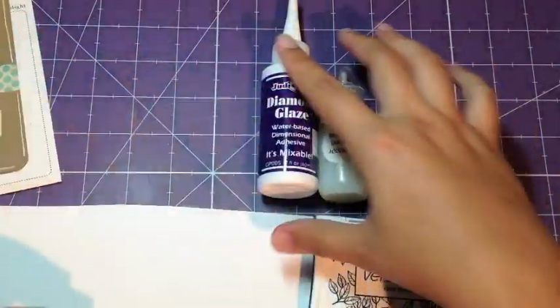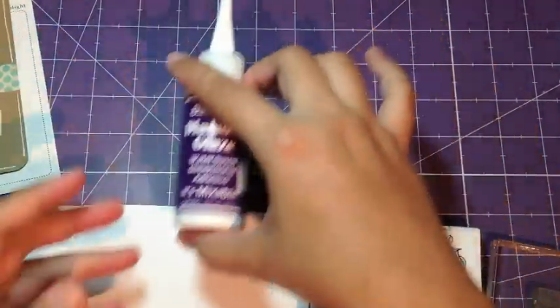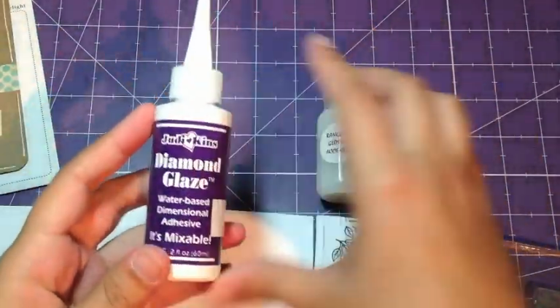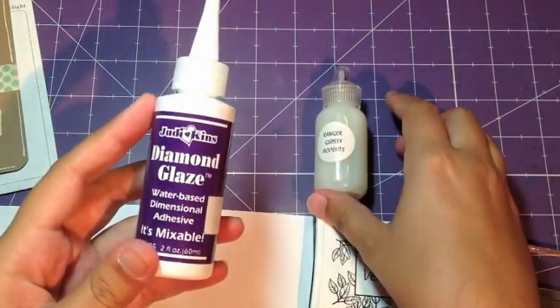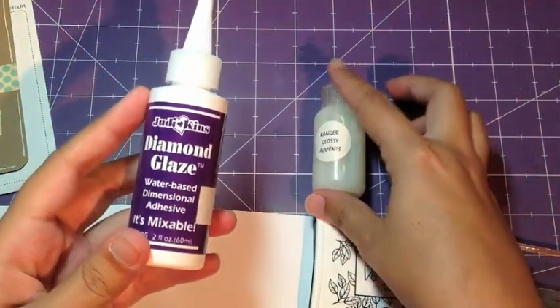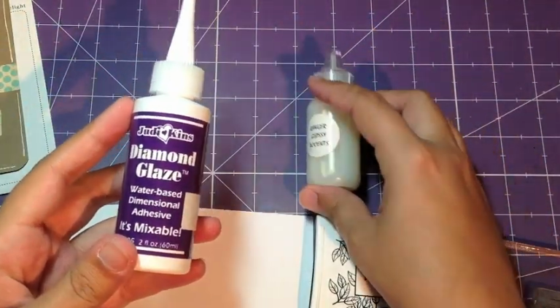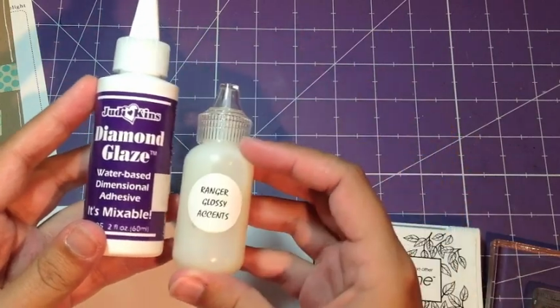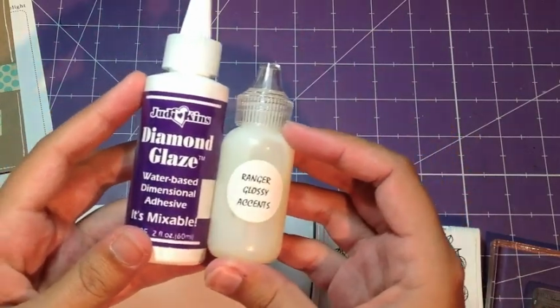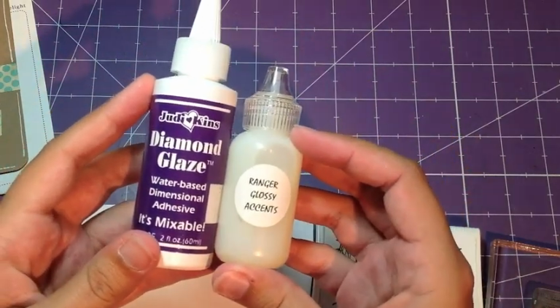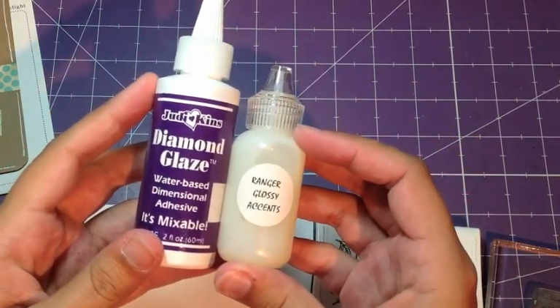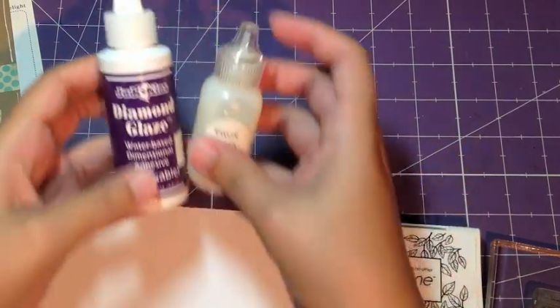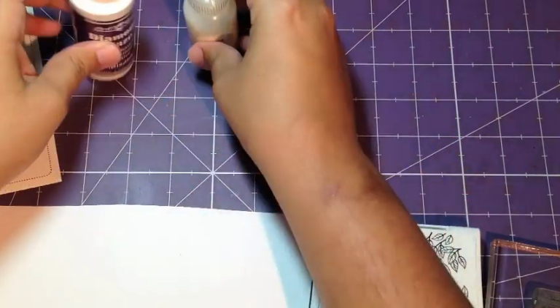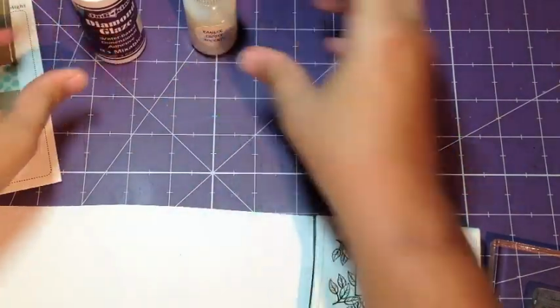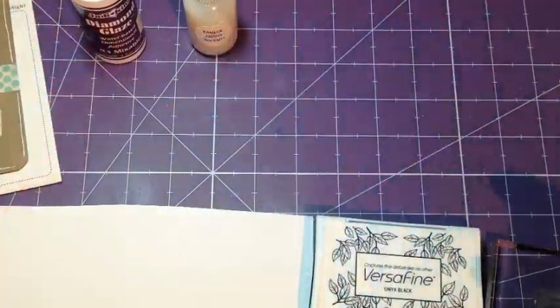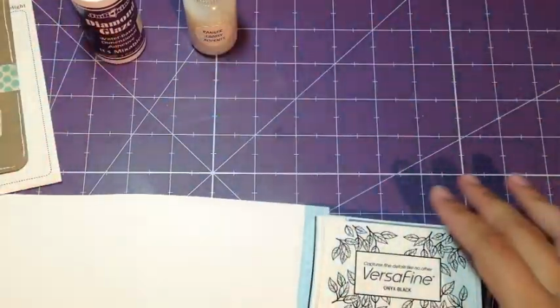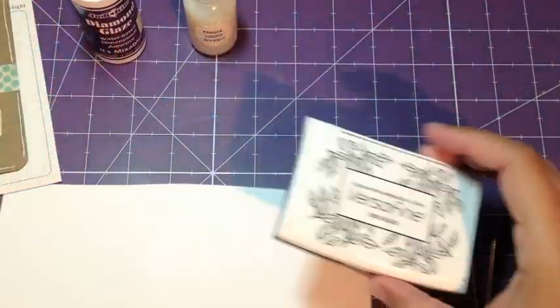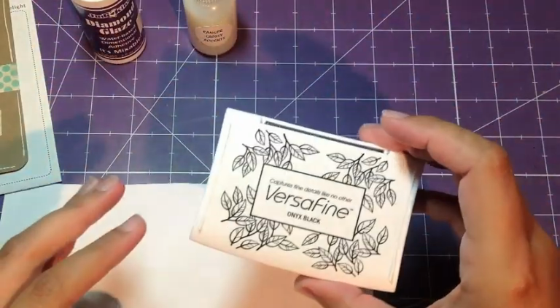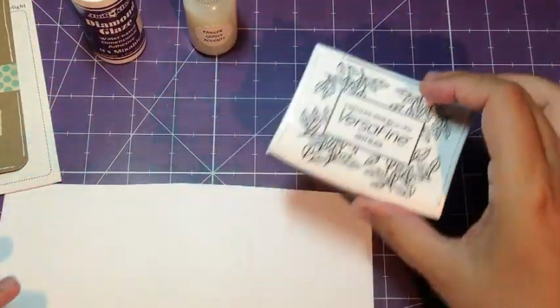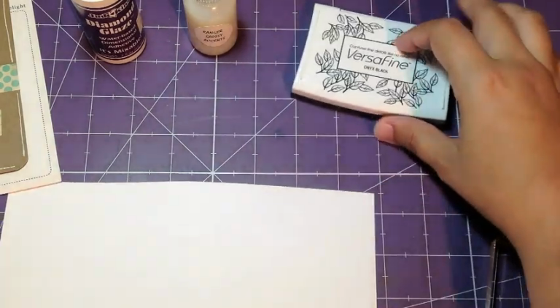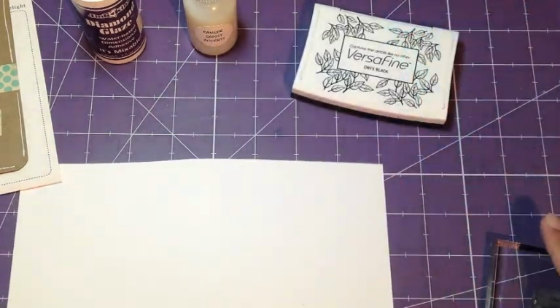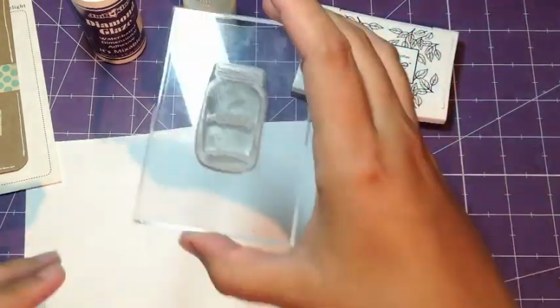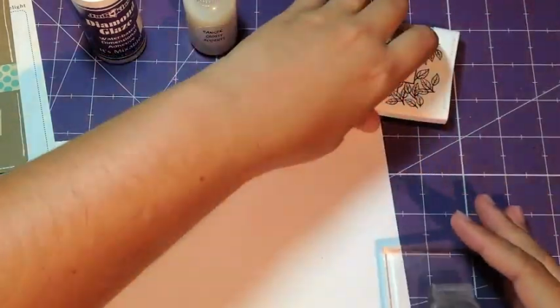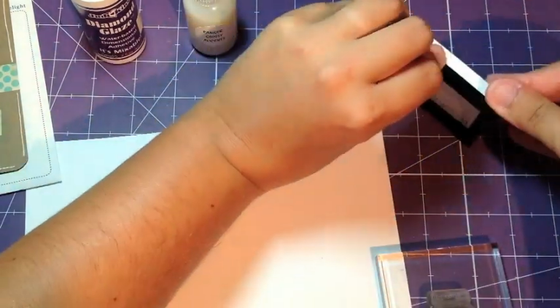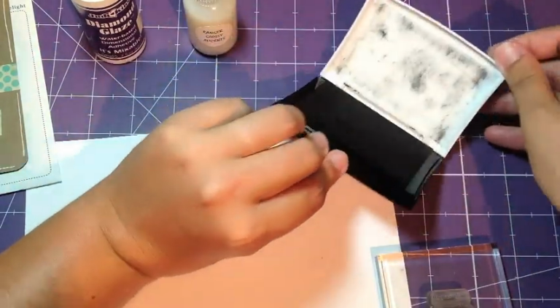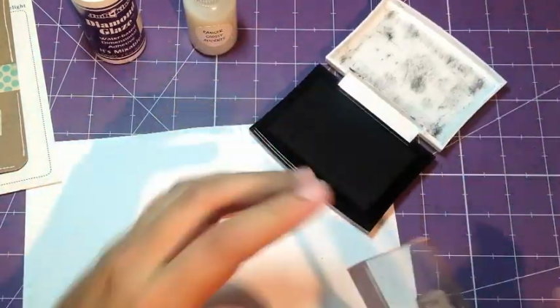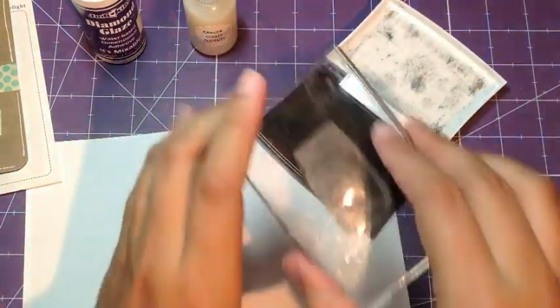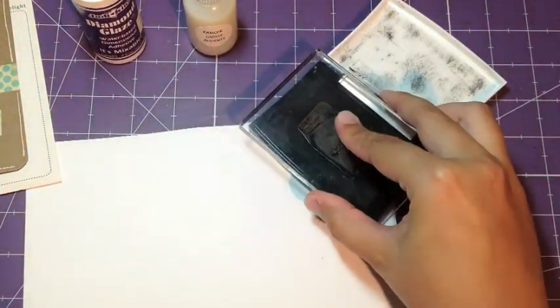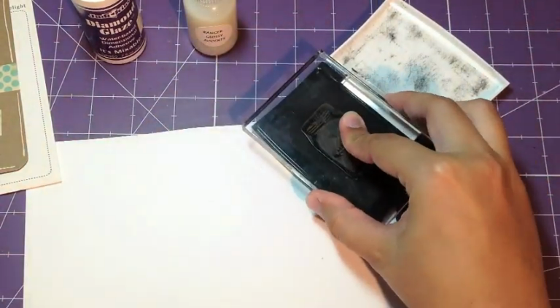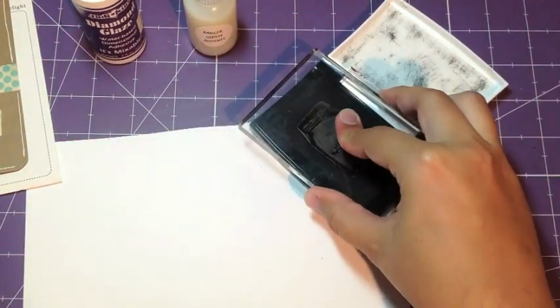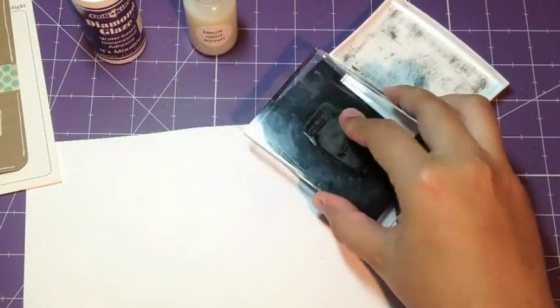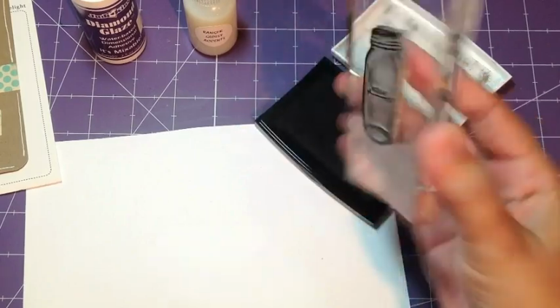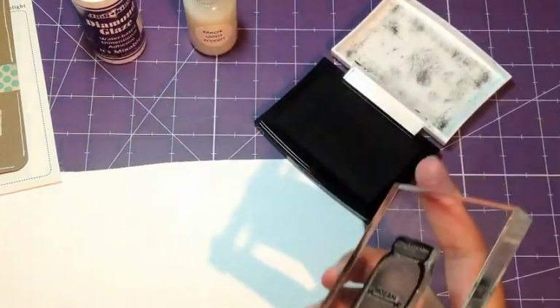You can use Judy Kim's Diamond Glaze or Ranger's Glossy Accents. Now that little bottle came in a kit, so that's not what the actual bottle in the store looks like. We're also going to use VersaFine ink — it has great detail for Sweet Stamp Shop stamps.